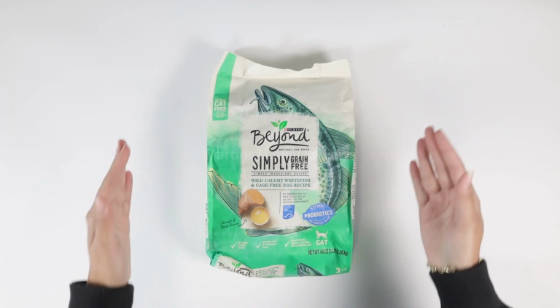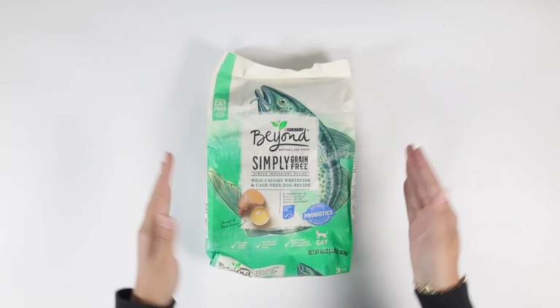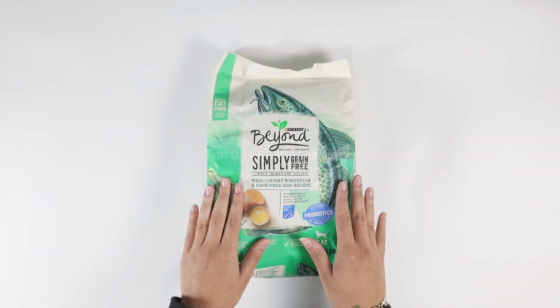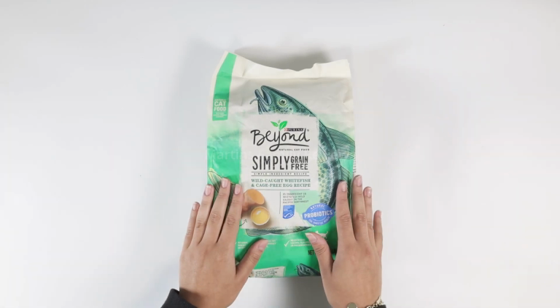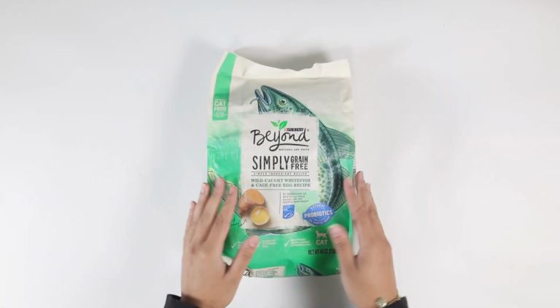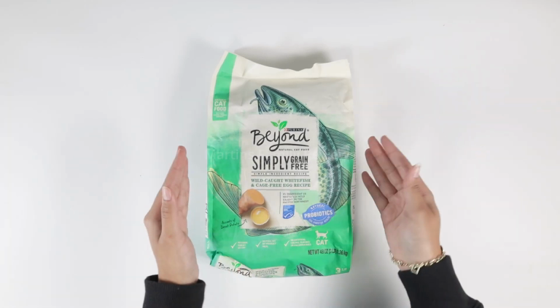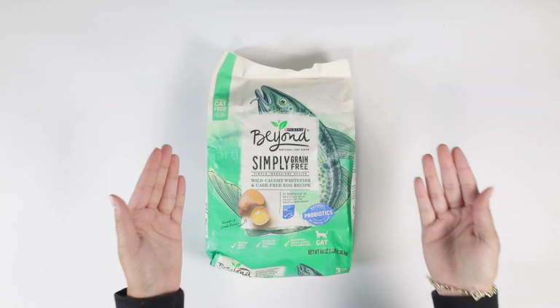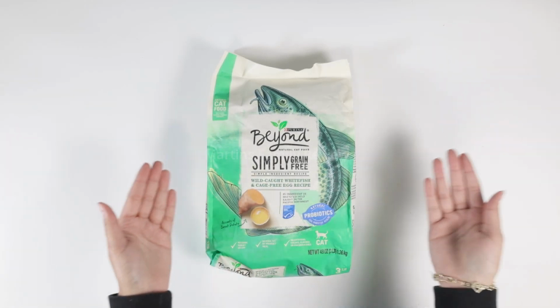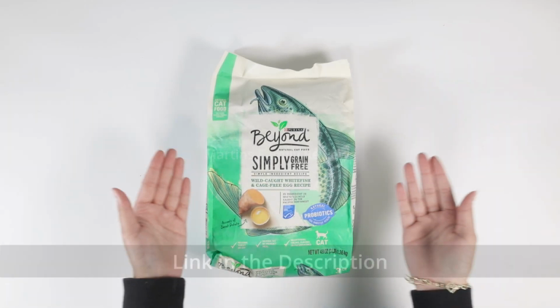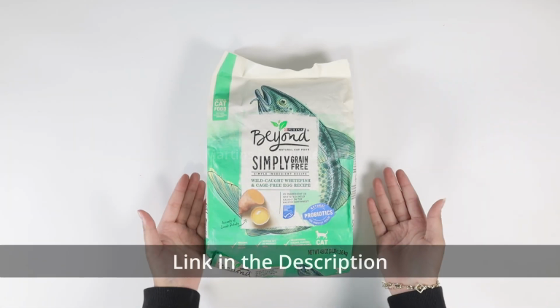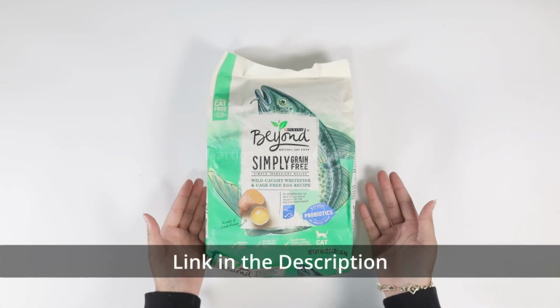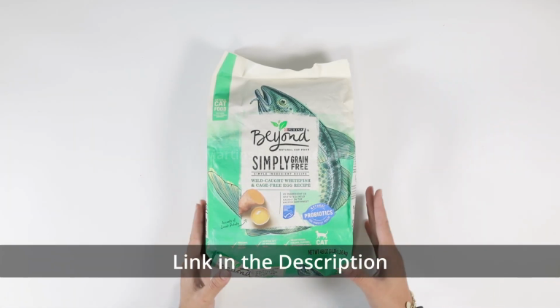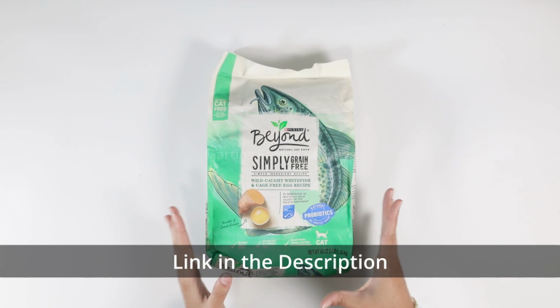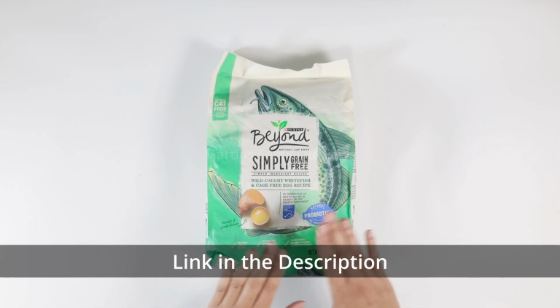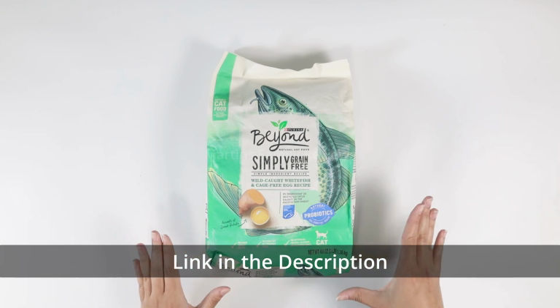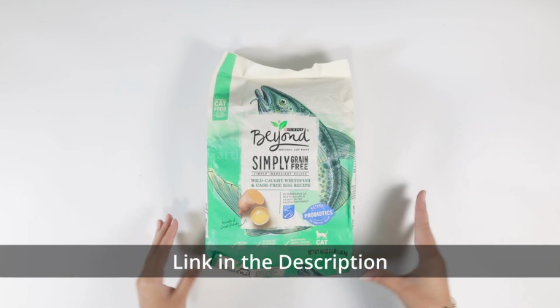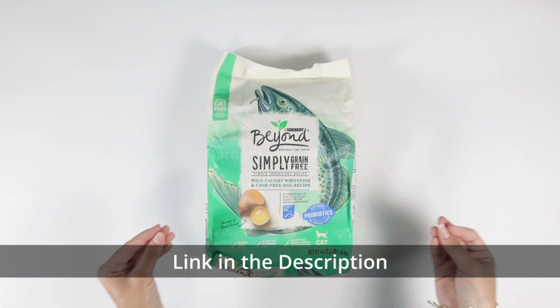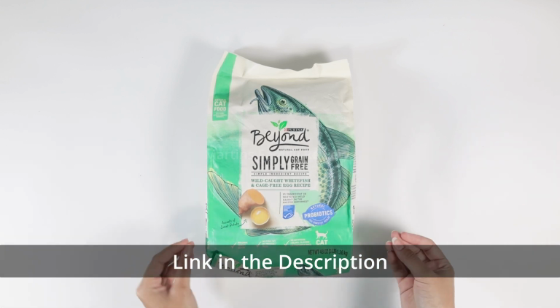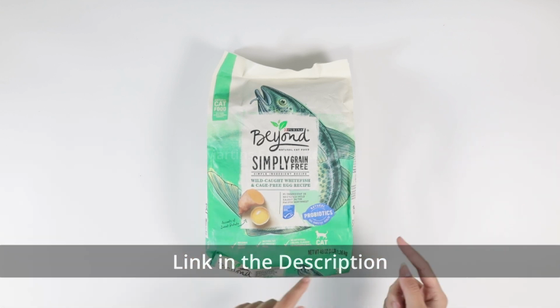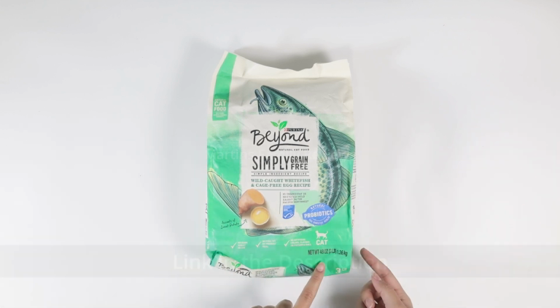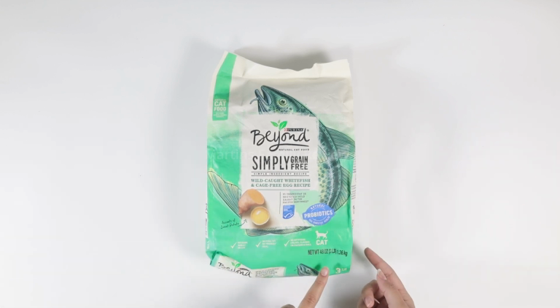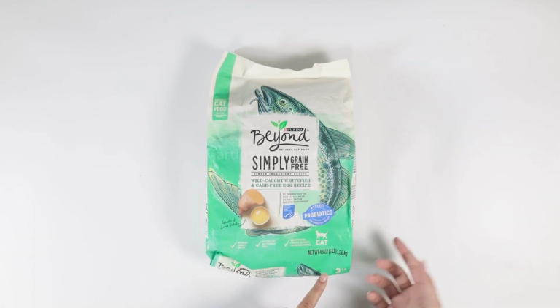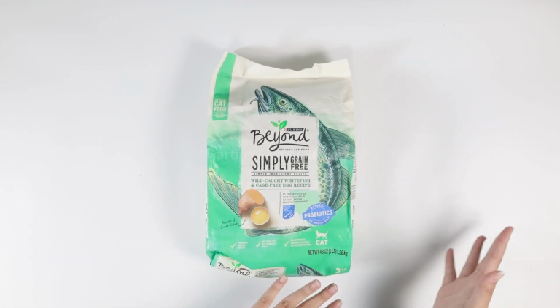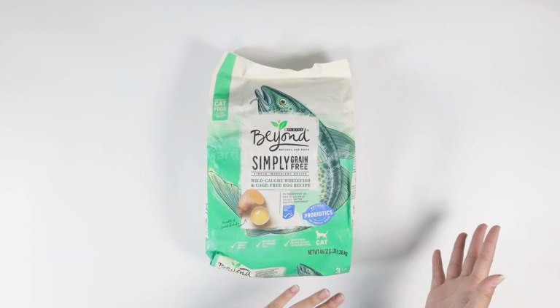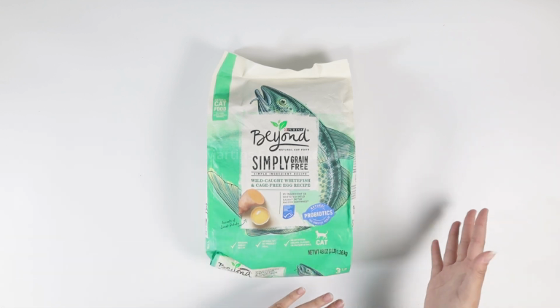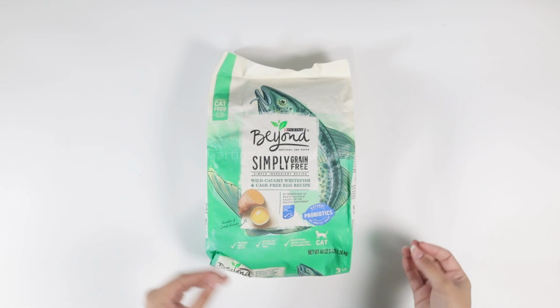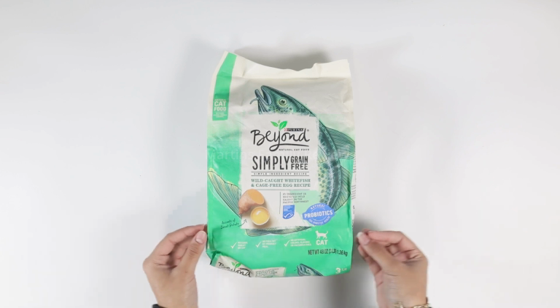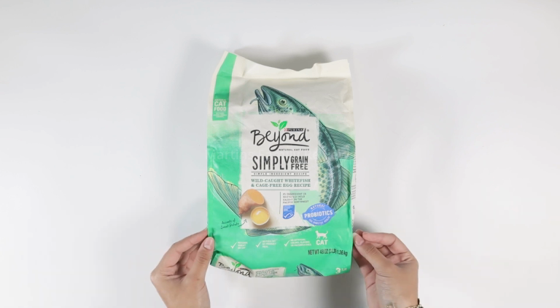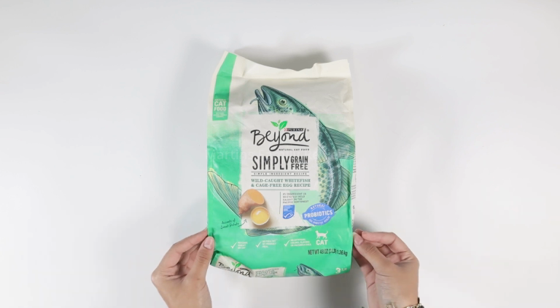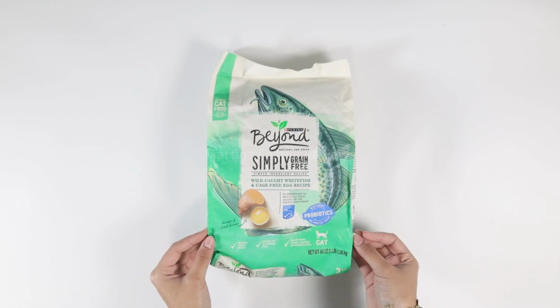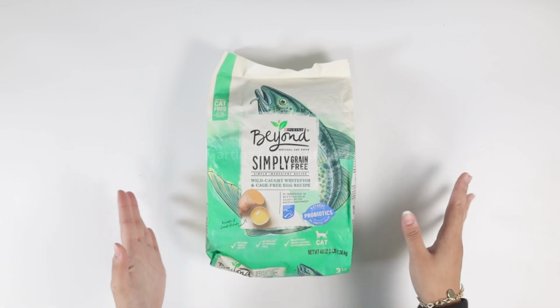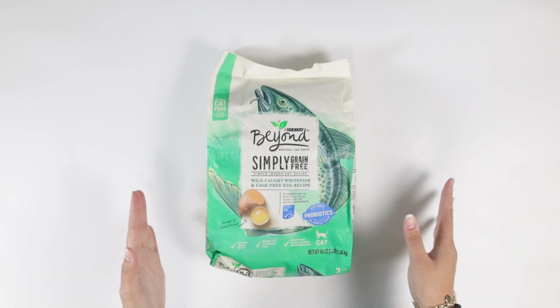Hi everyone! Check this out. This is the Purina Beyond Natural Cat Food. It's simply grain free, so it's great for your cats. I got the 48 ounce or 3 pound bag and I absolutely adore this, but I'm not the one that